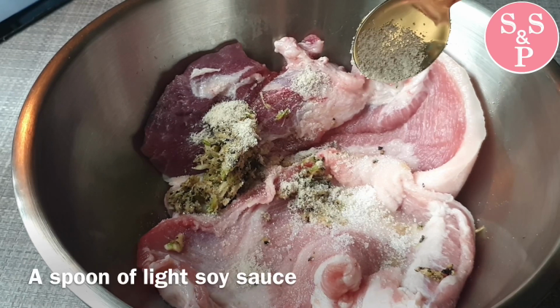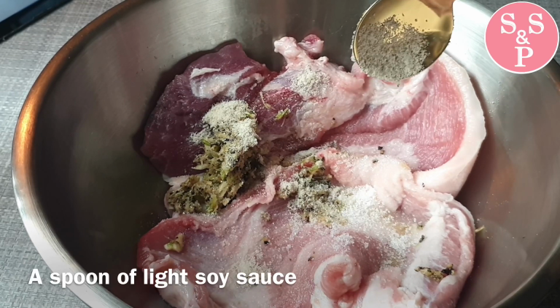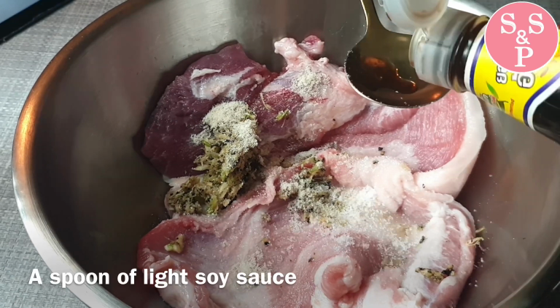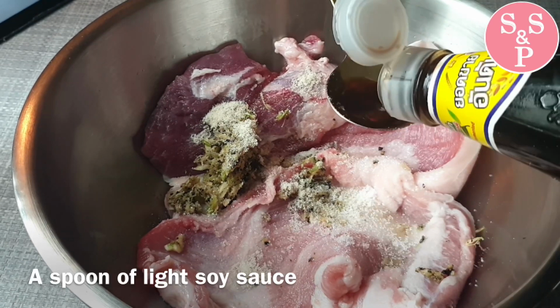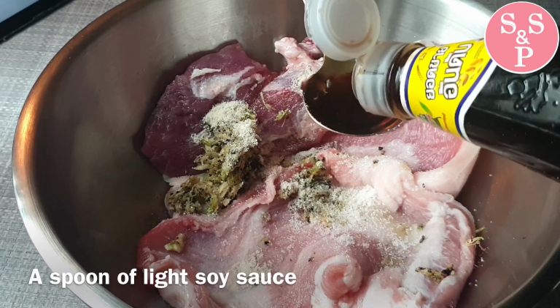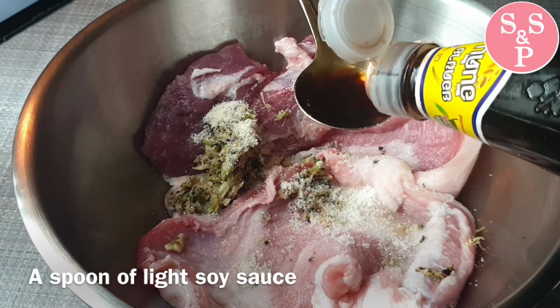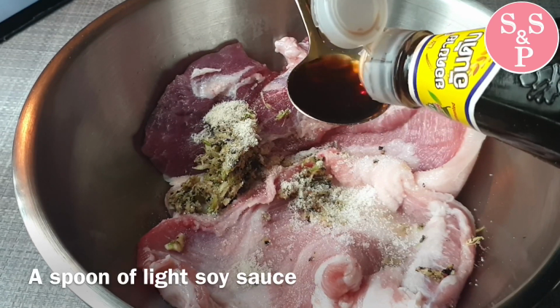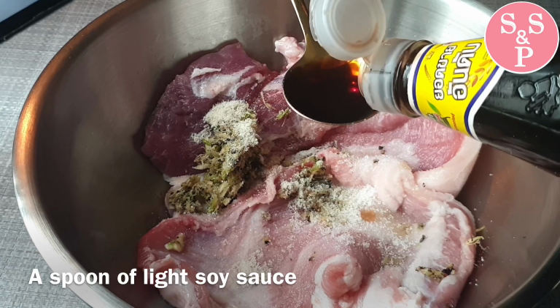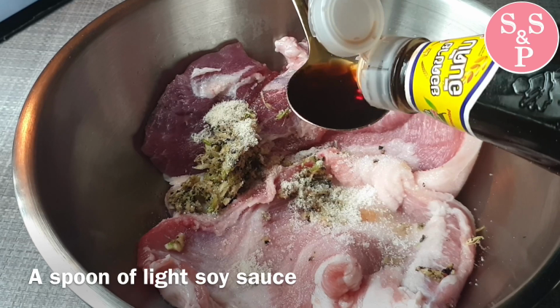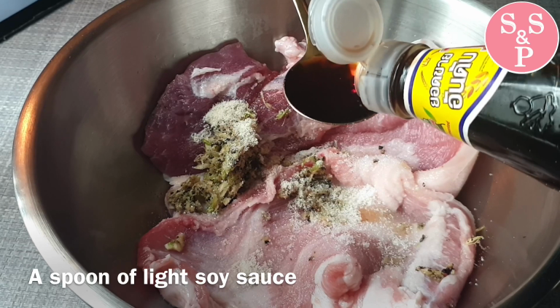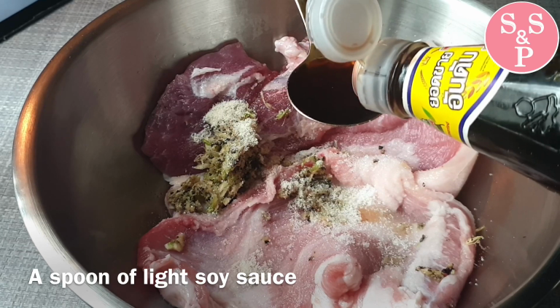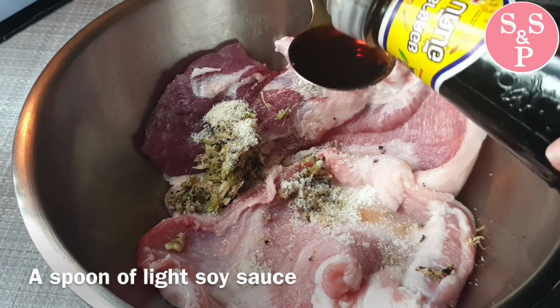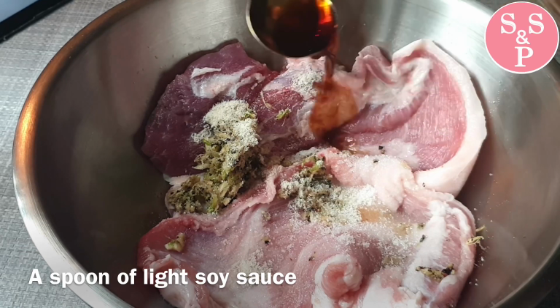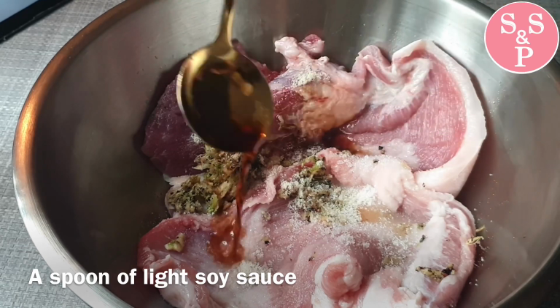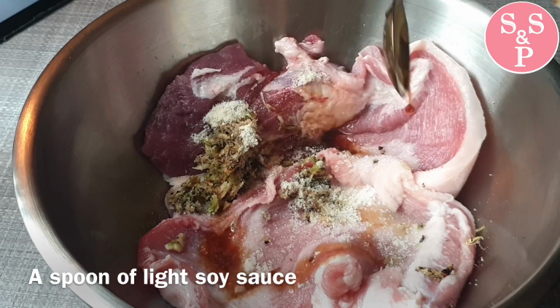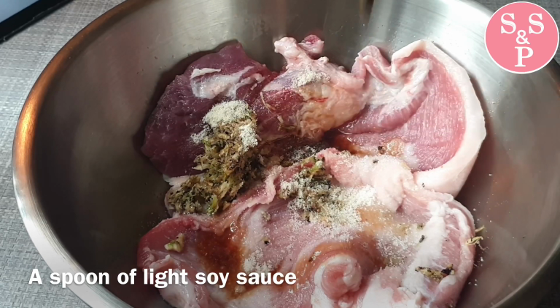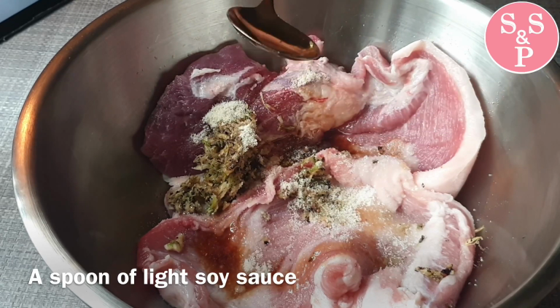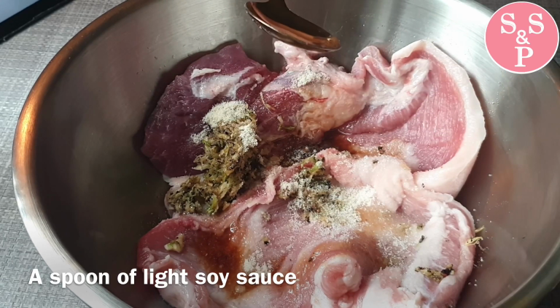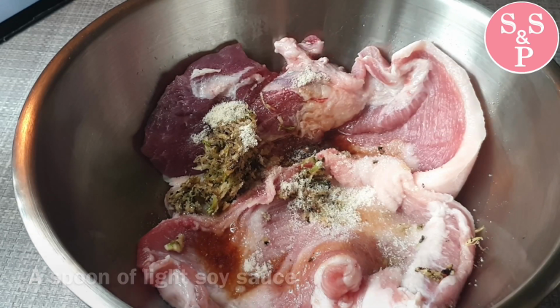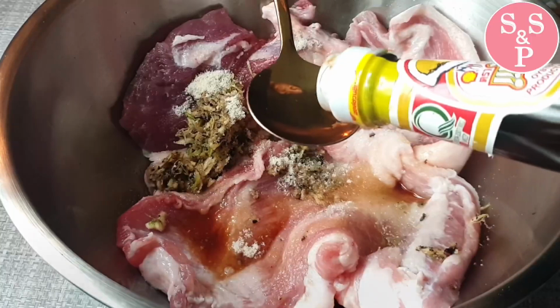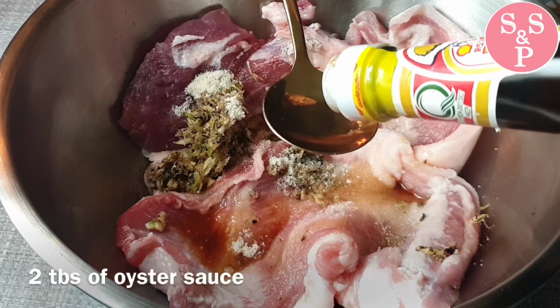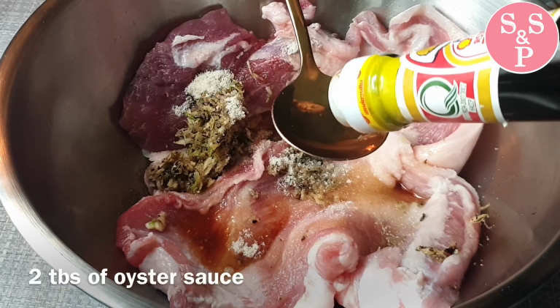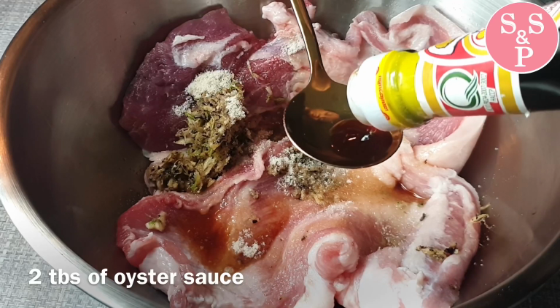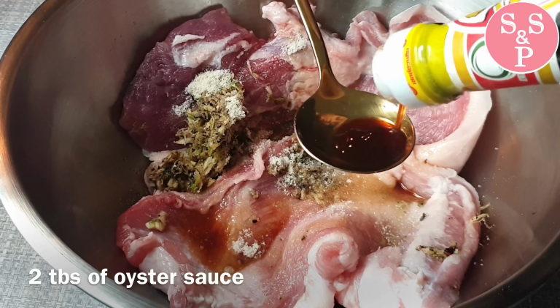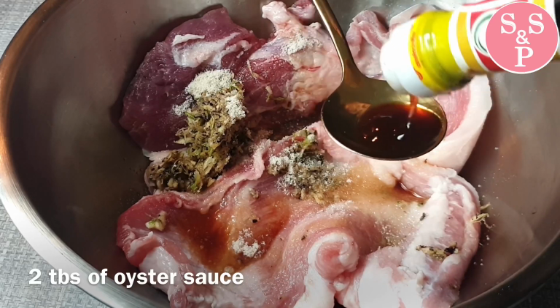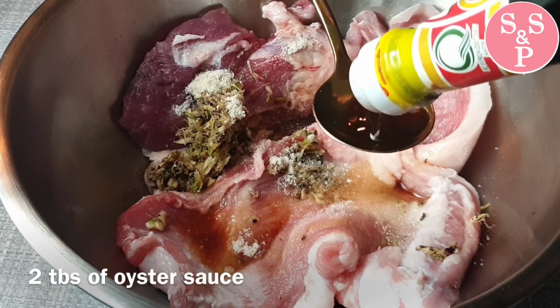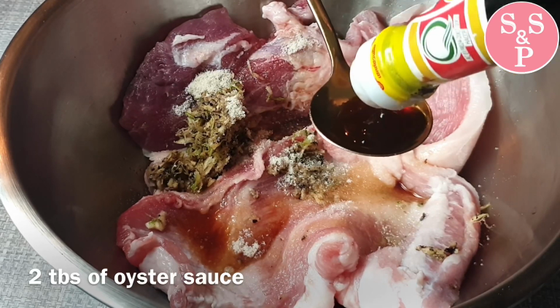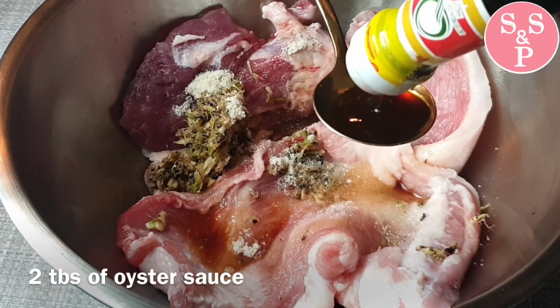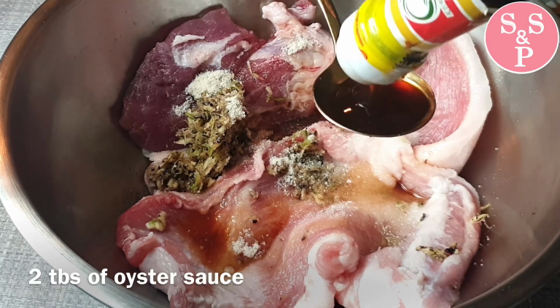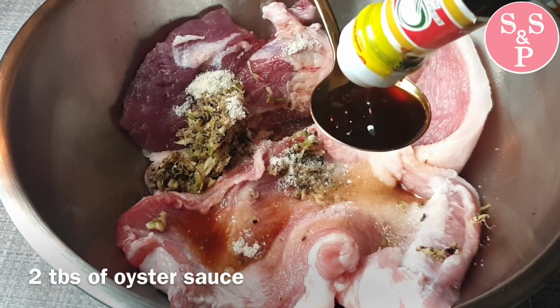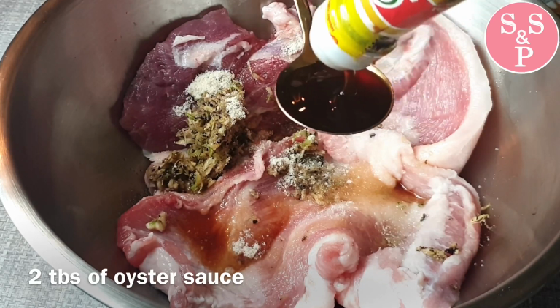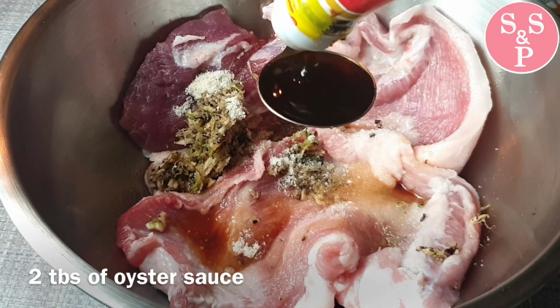First, we will put our ingredients in the baguette.